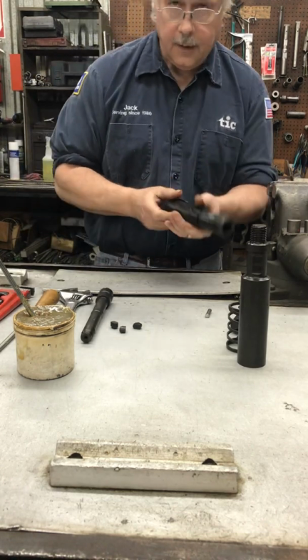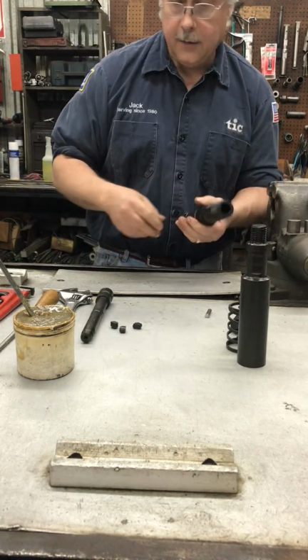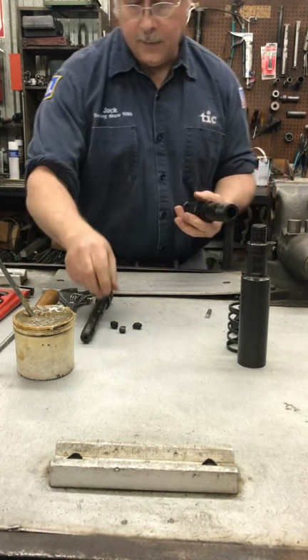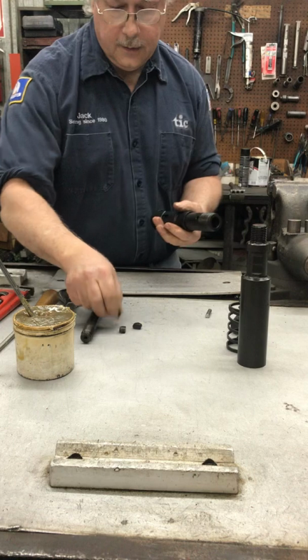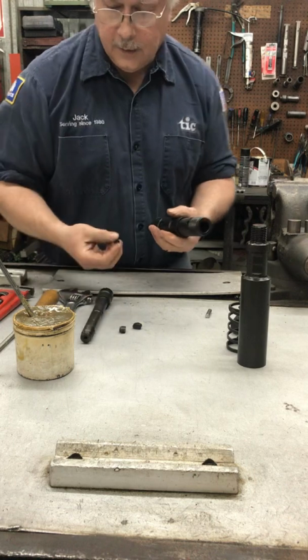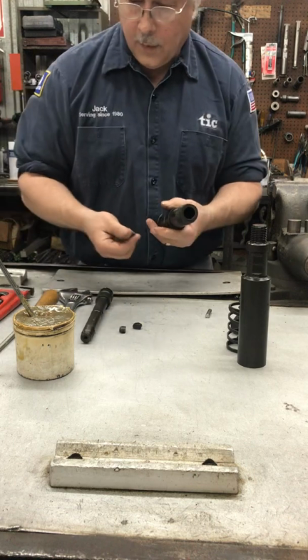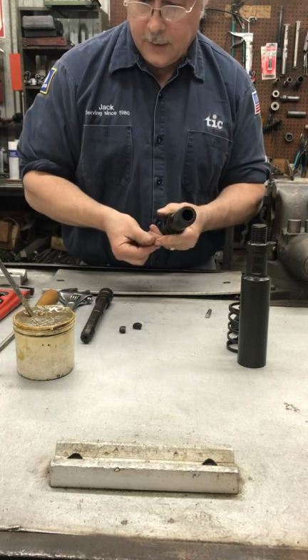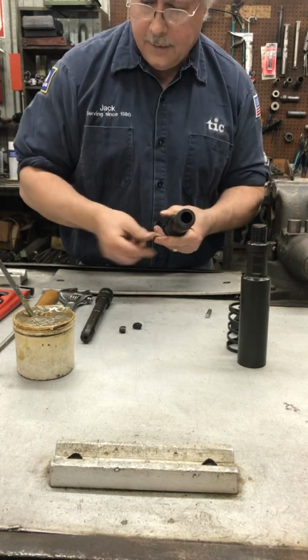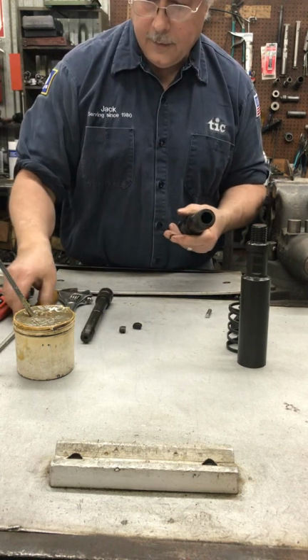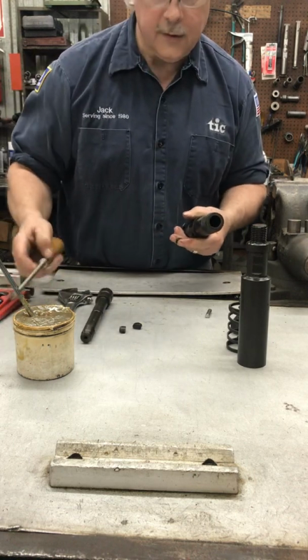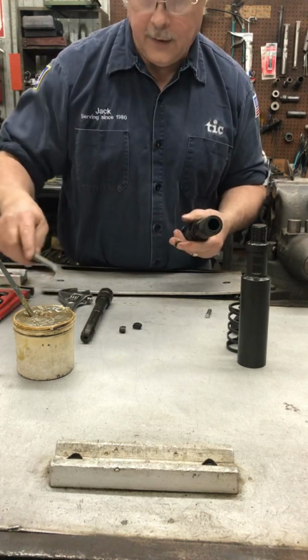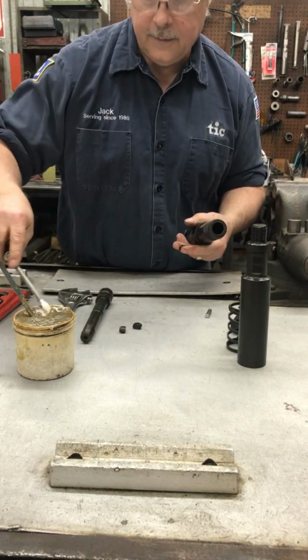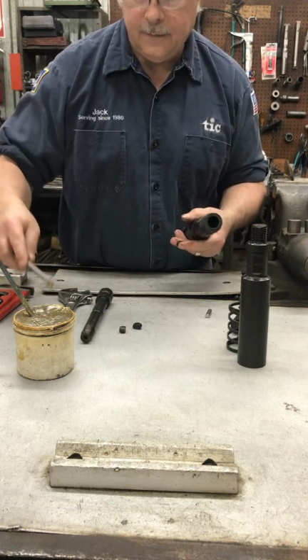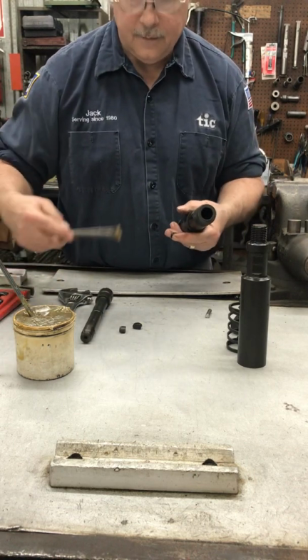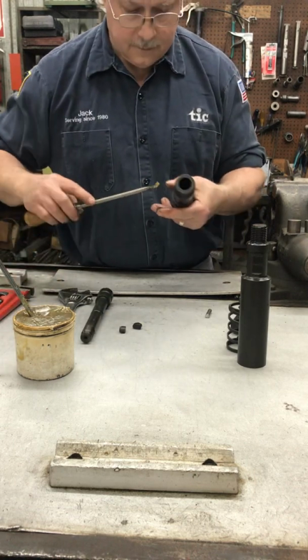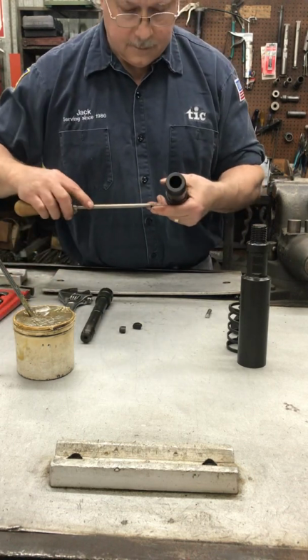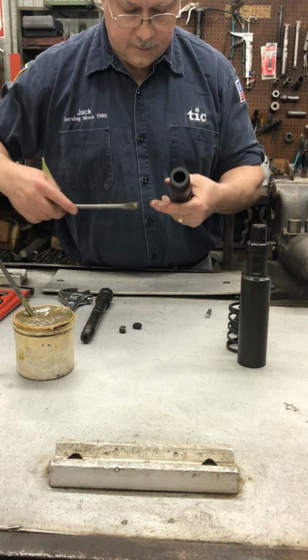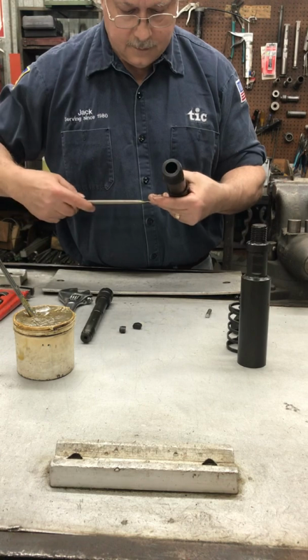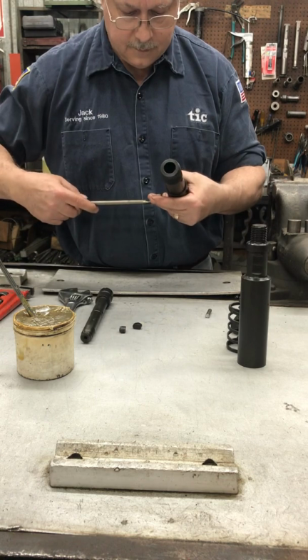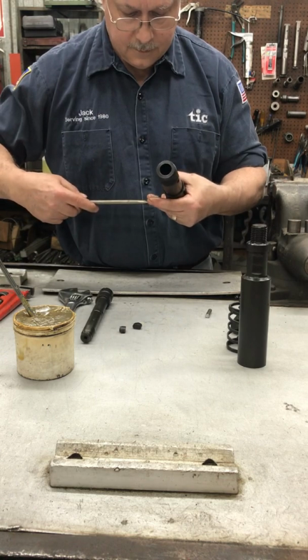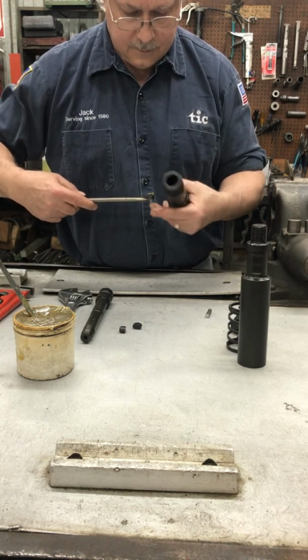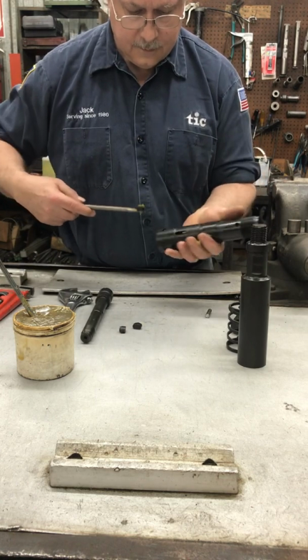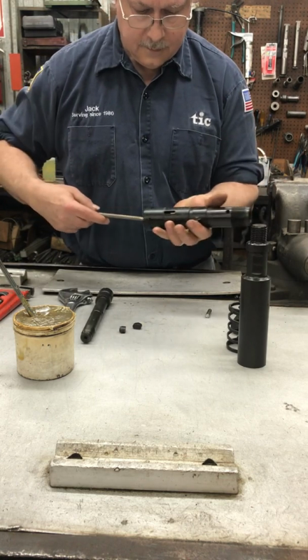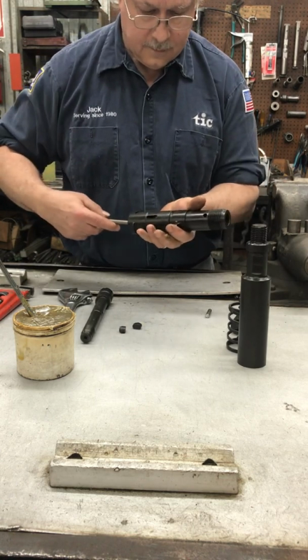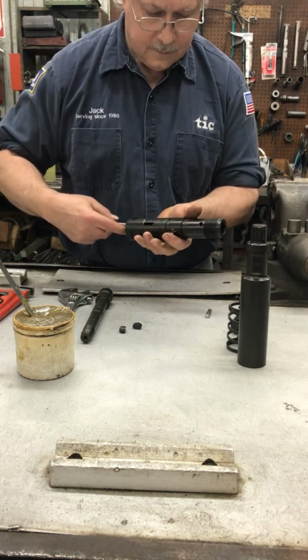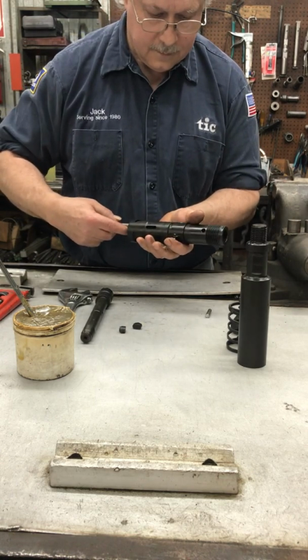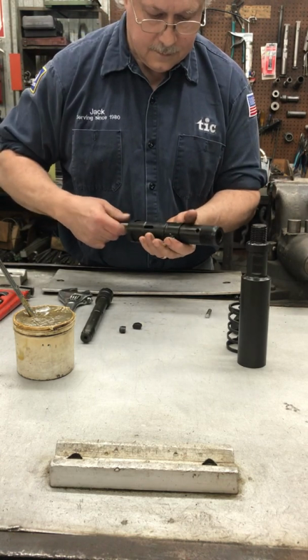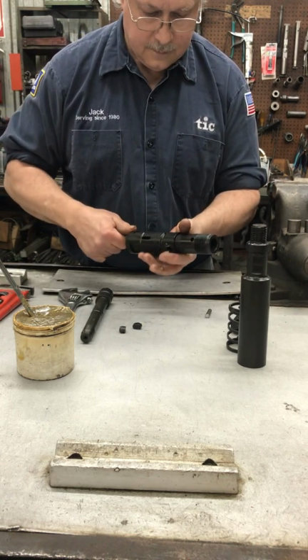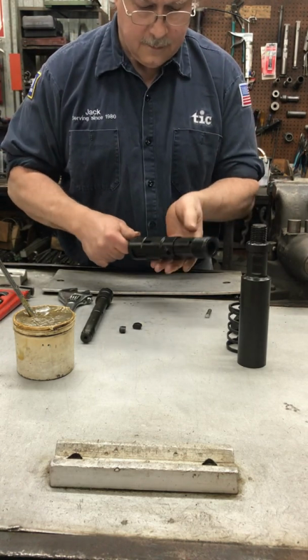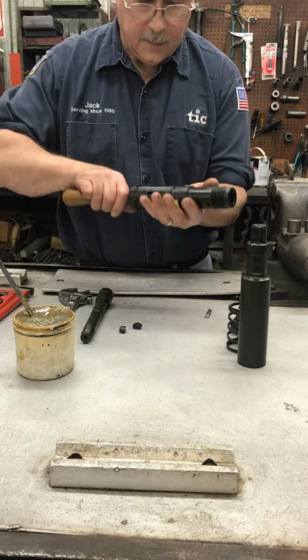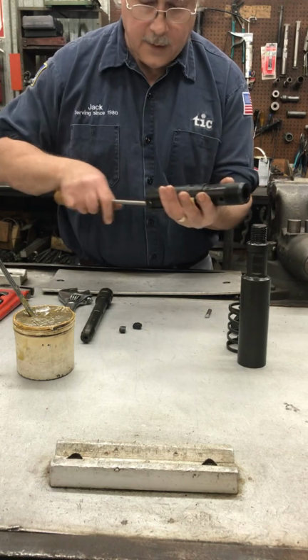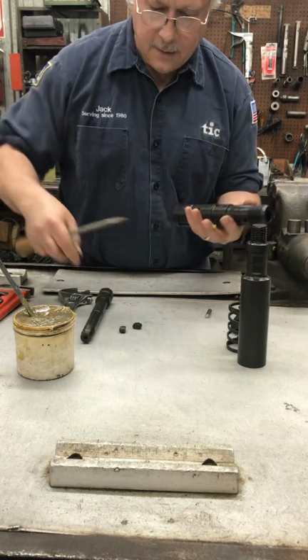Next we're going to put the dog paws in using grease, one at a time.